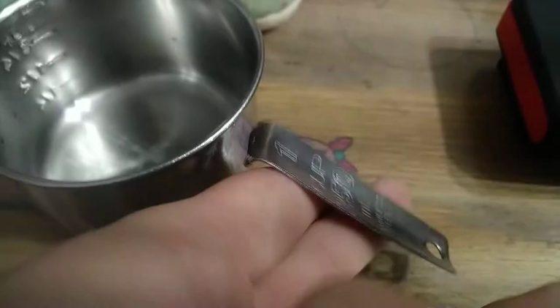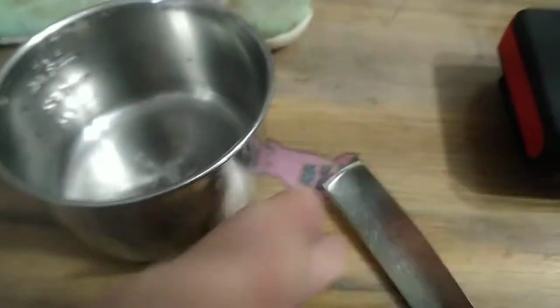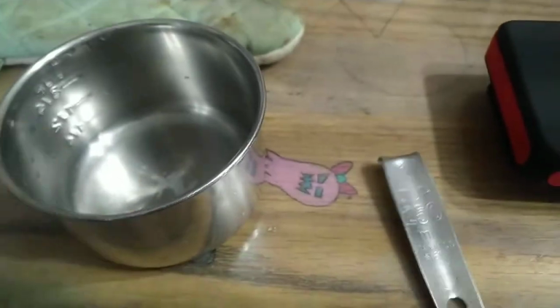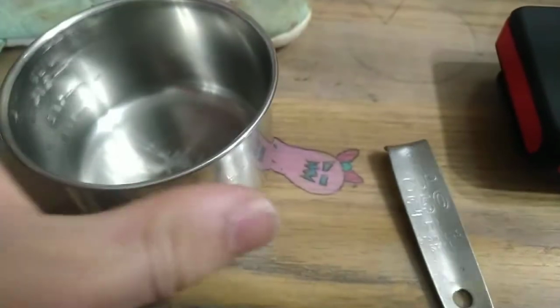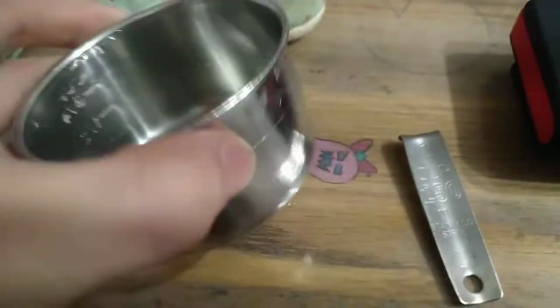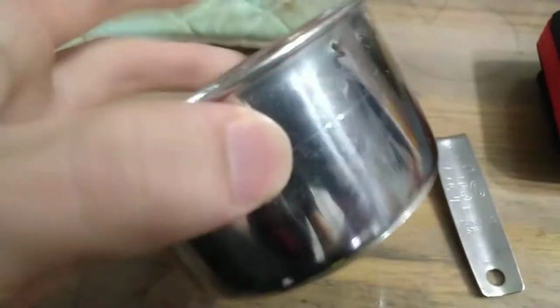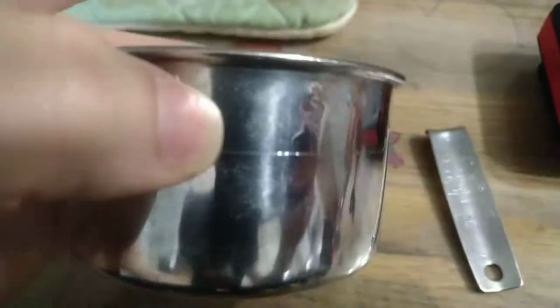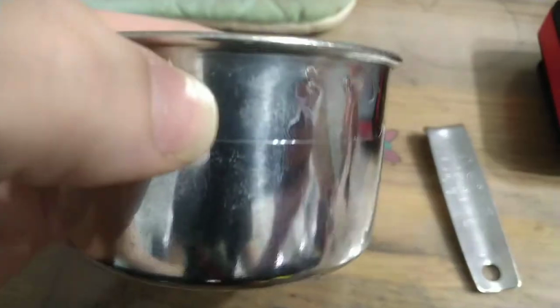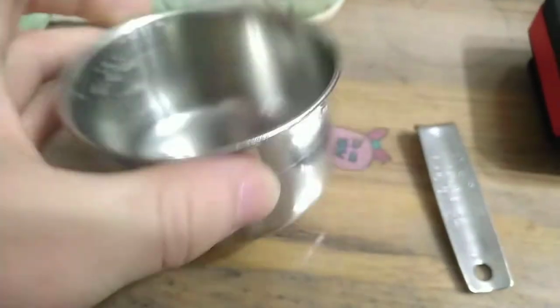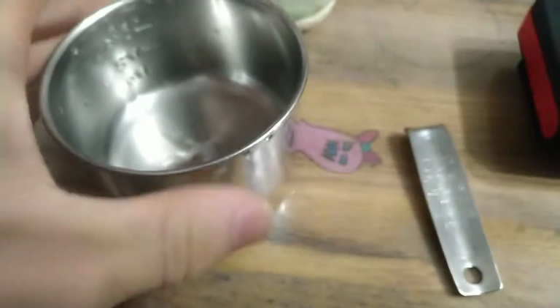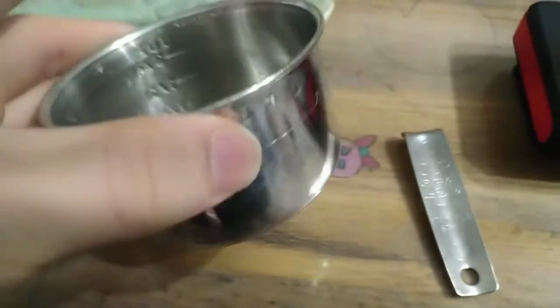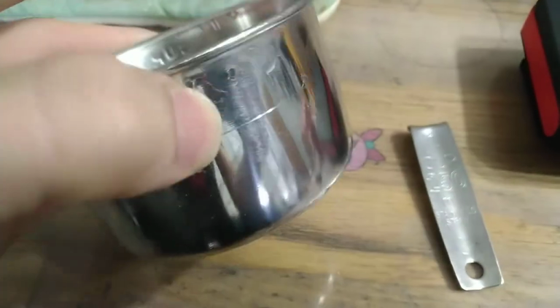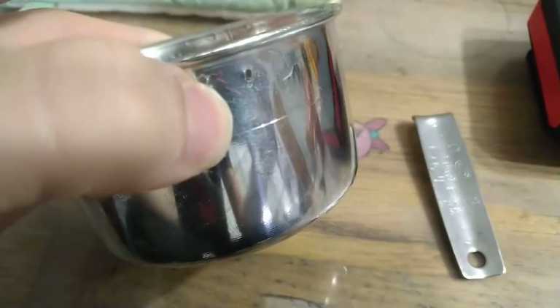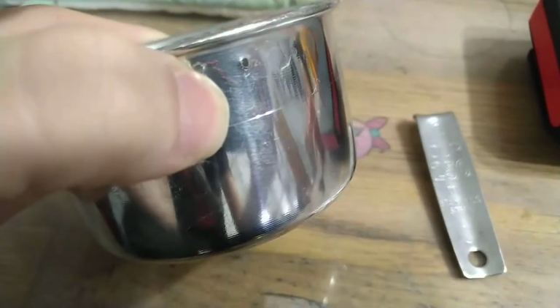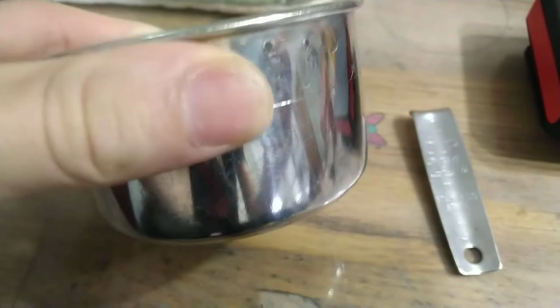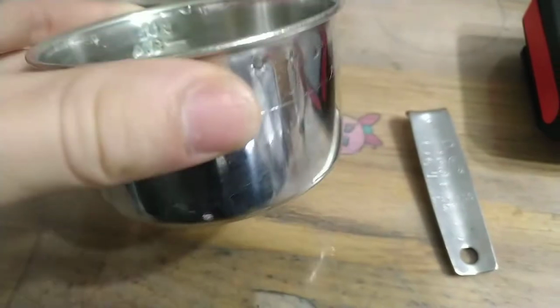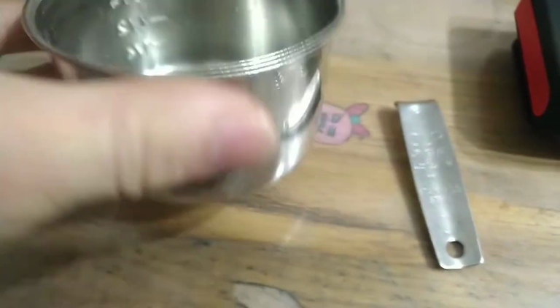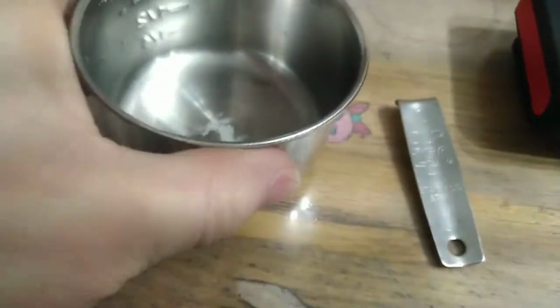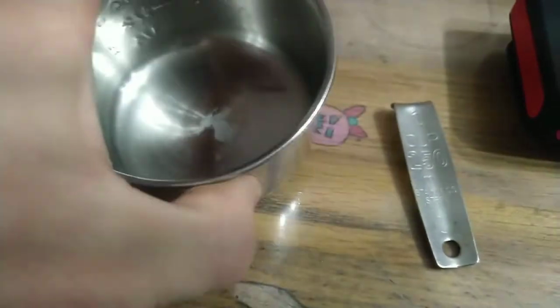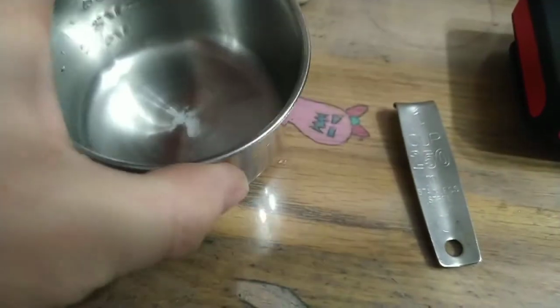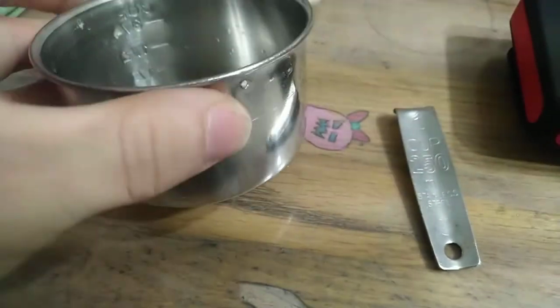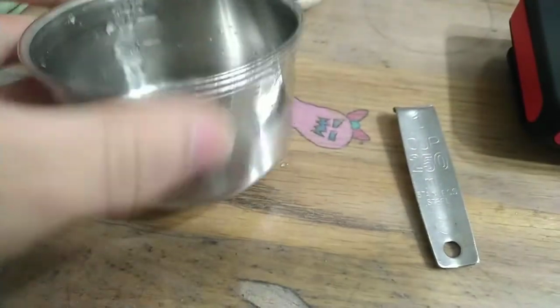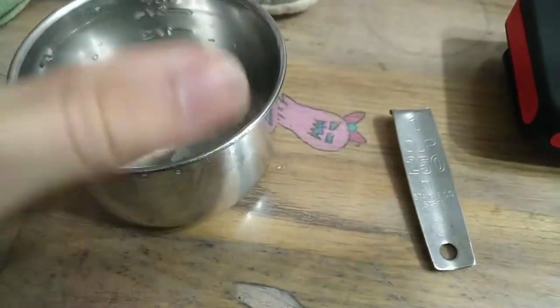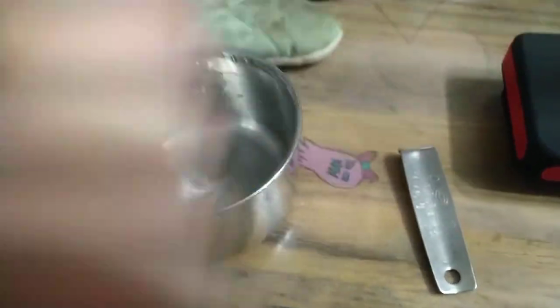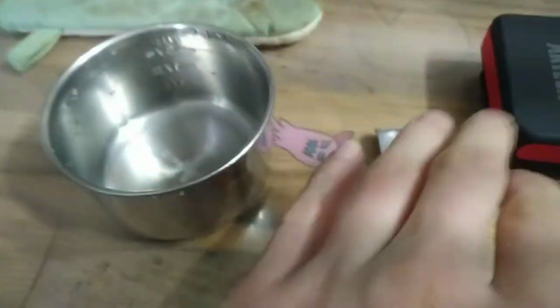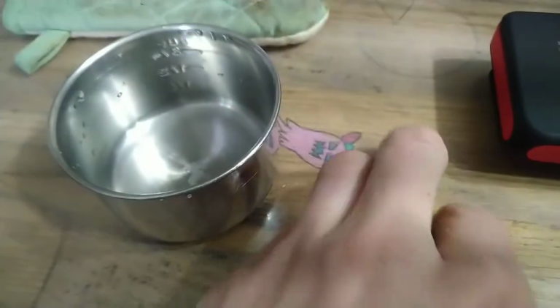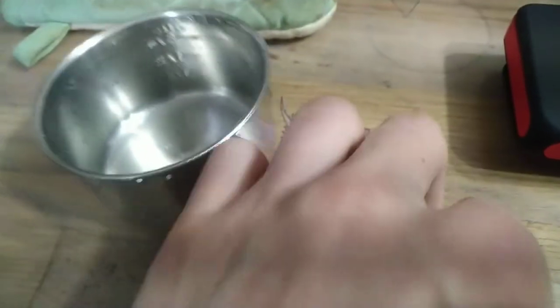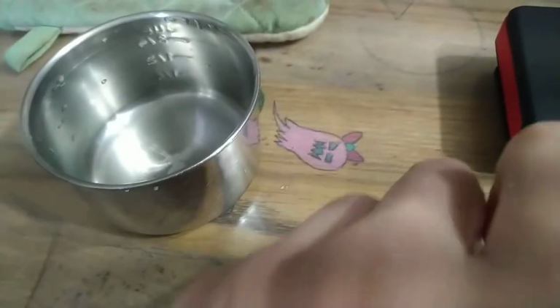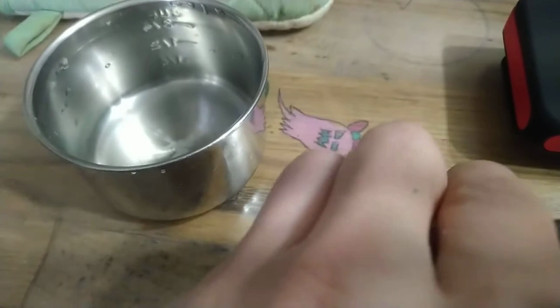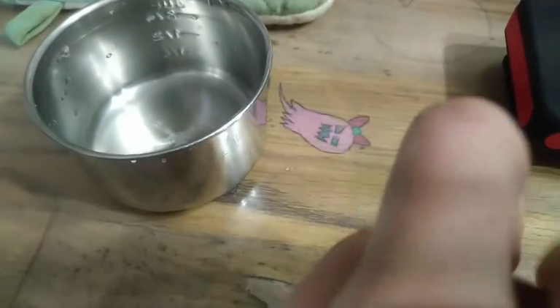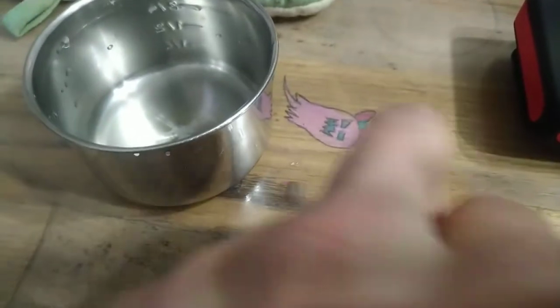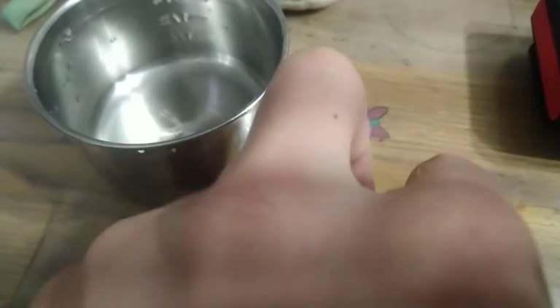Trying to imitate the cooking channel and now the cup has broken. What should we do about it, baby?